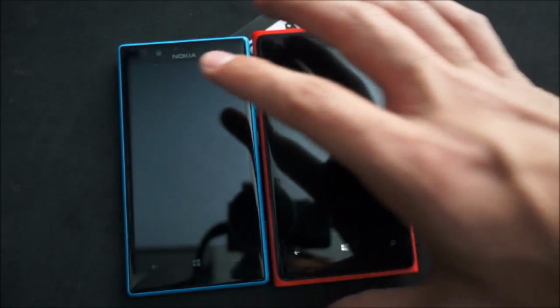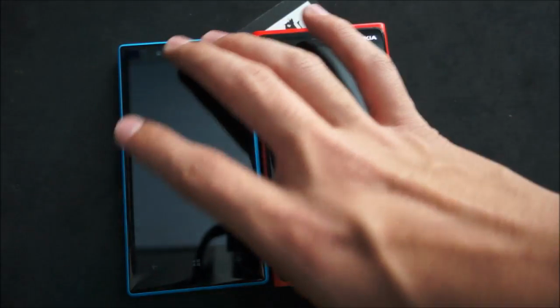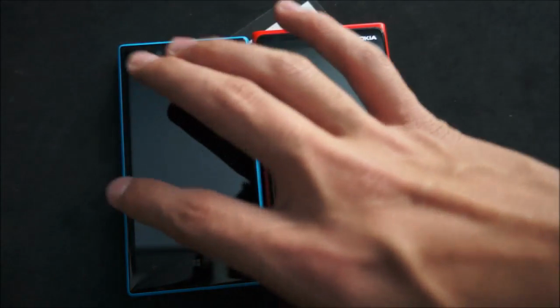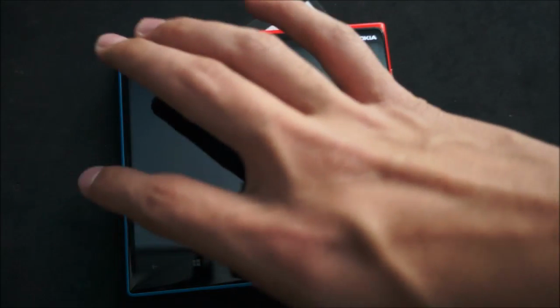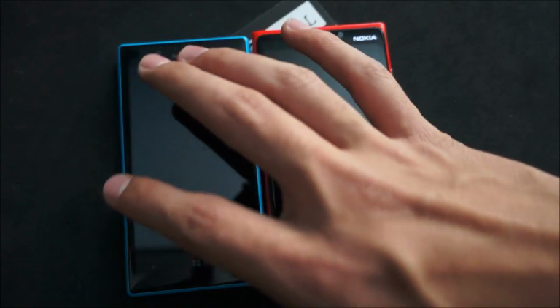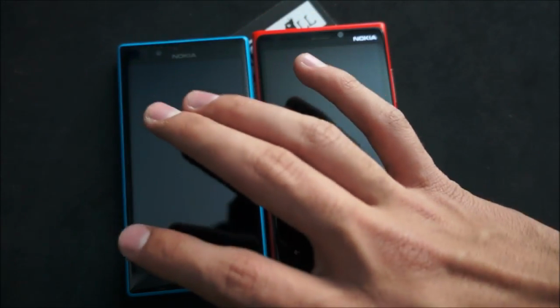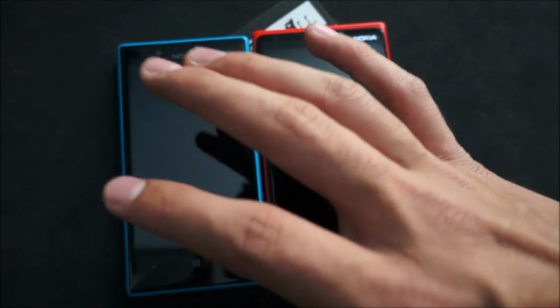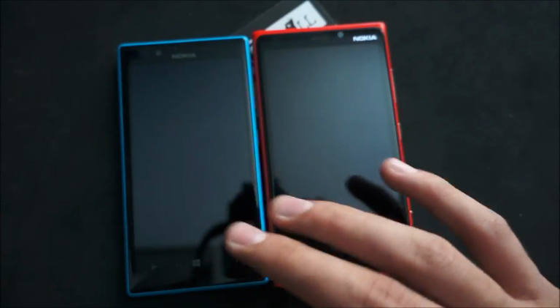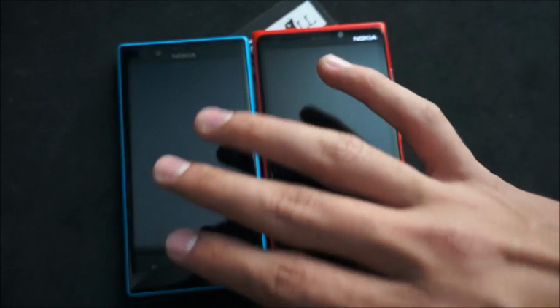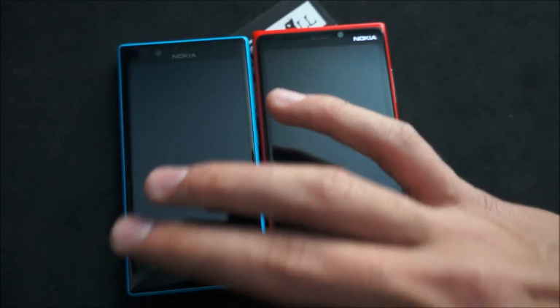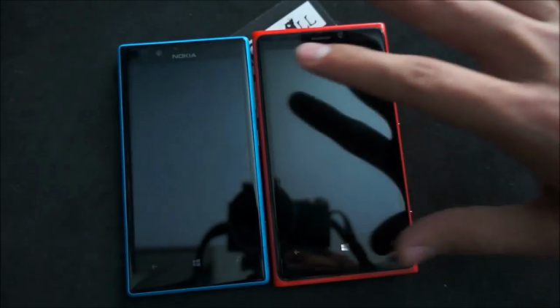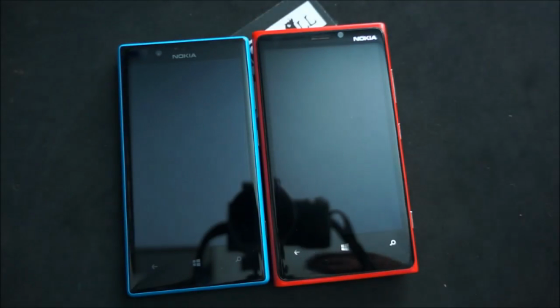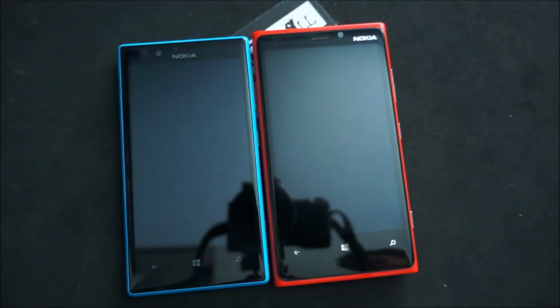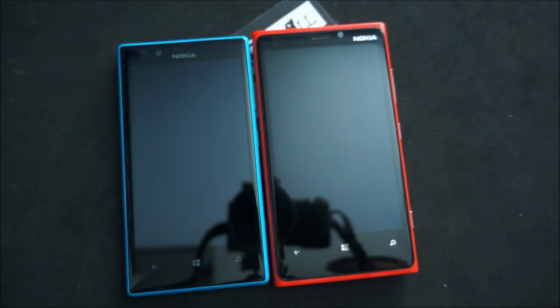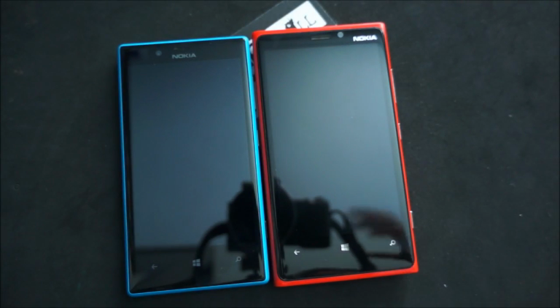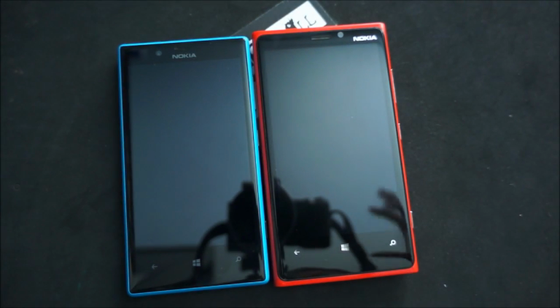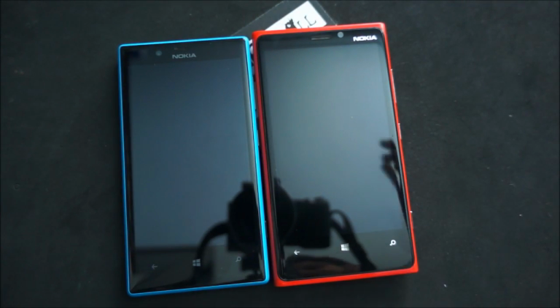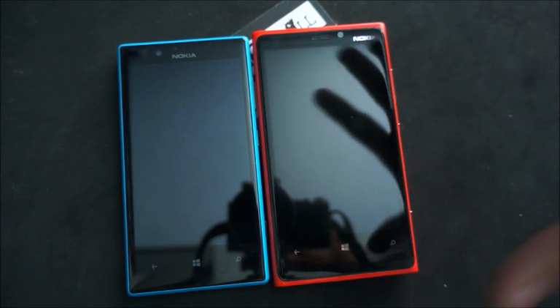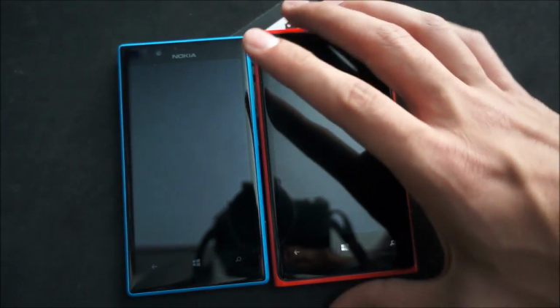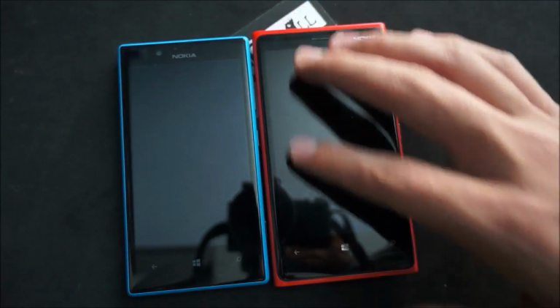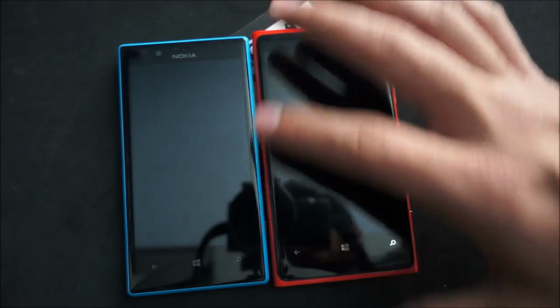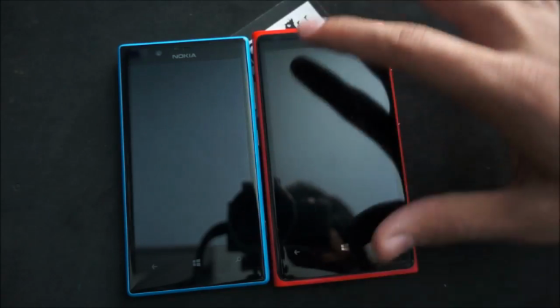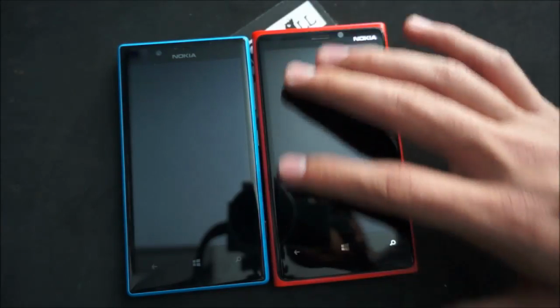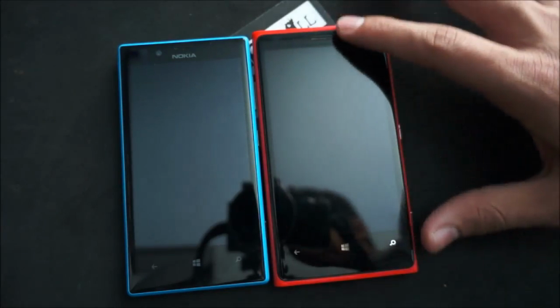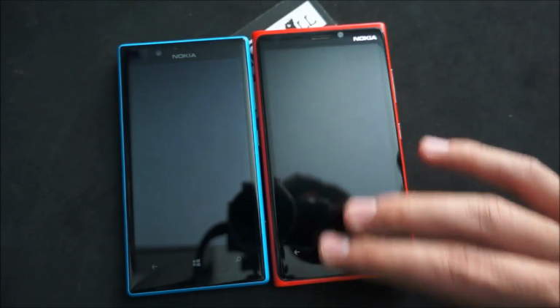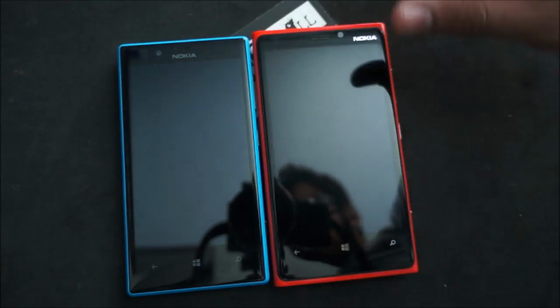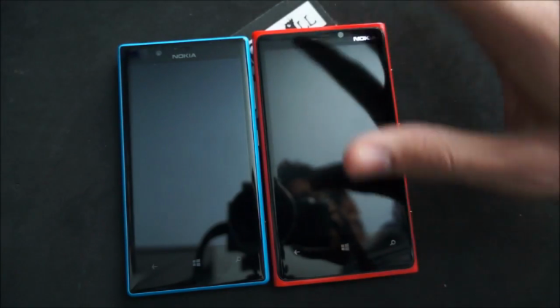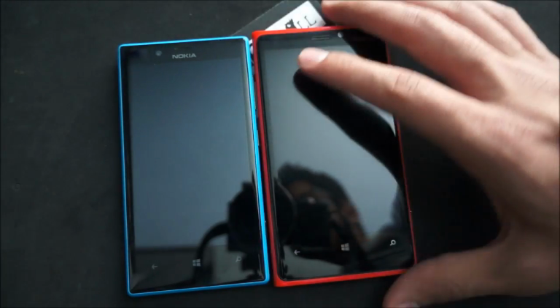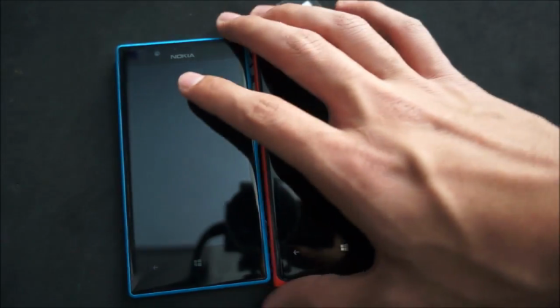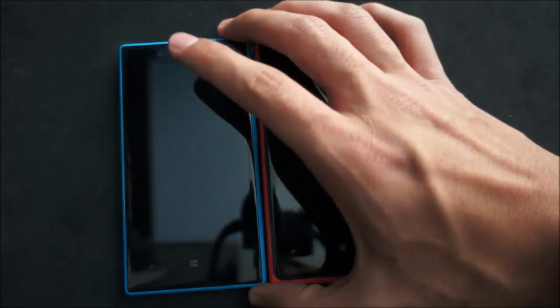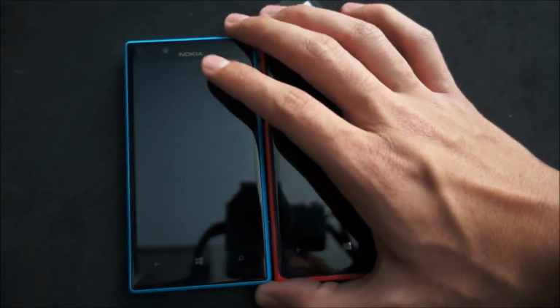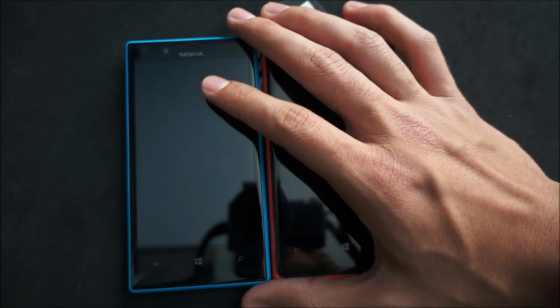Now I know 480p sounds a bit low, but trust me the Lumia 720 screen is amazing. I'm going to be filming some screen comparisons later so be sure to check those out. They both have IPS LCD screens and they're both pretty cool. So that's in terms of screens.